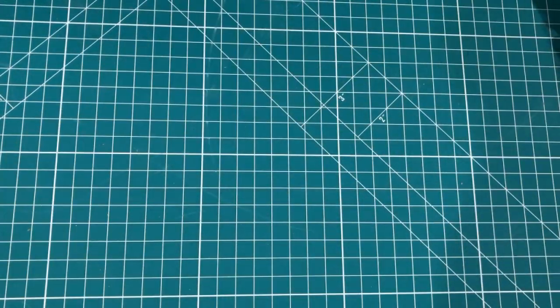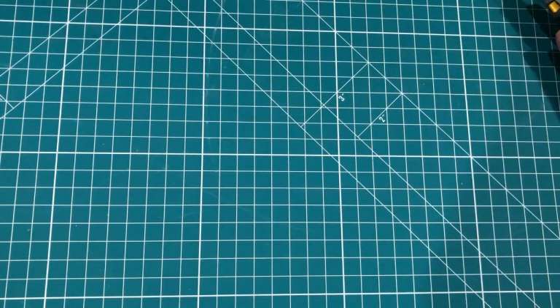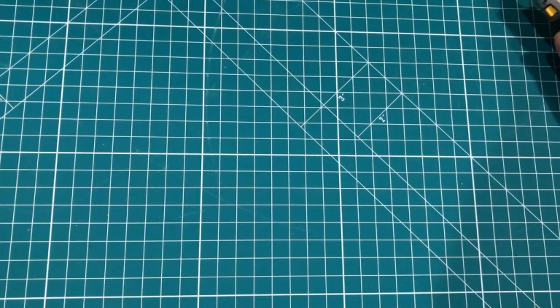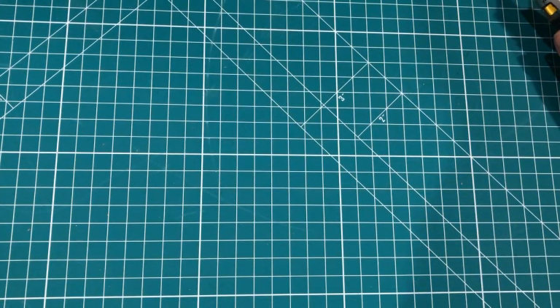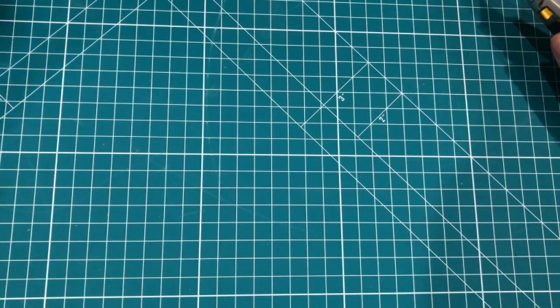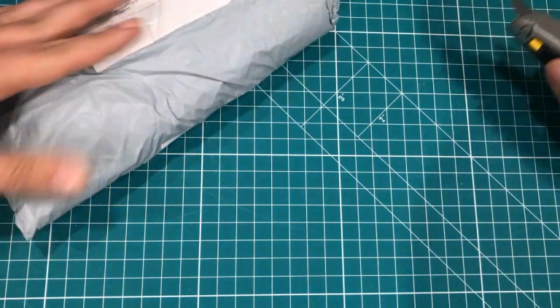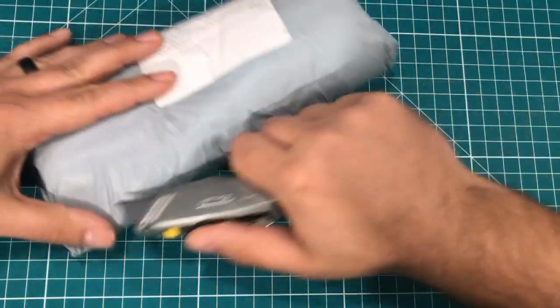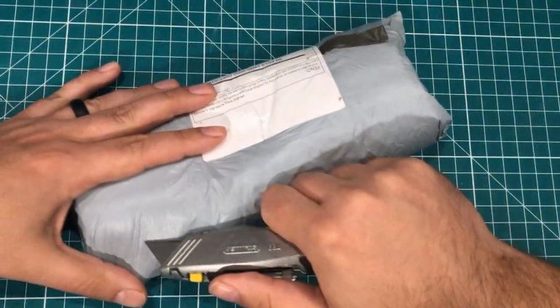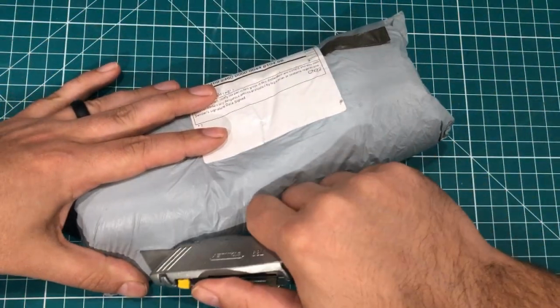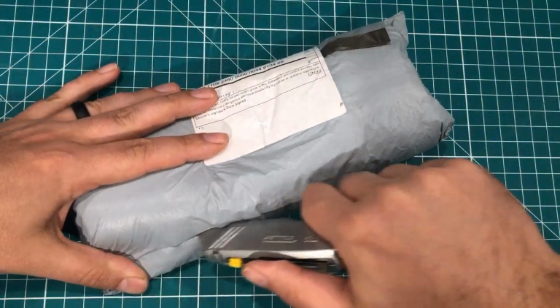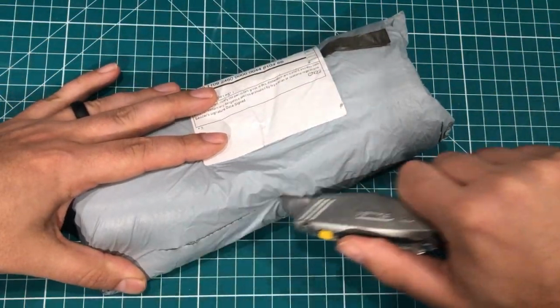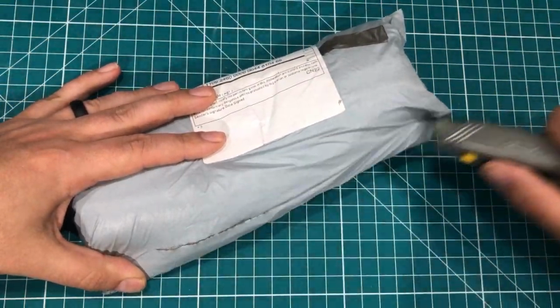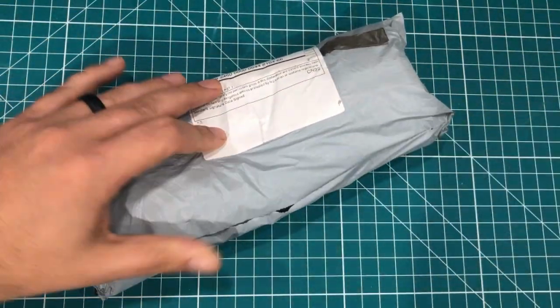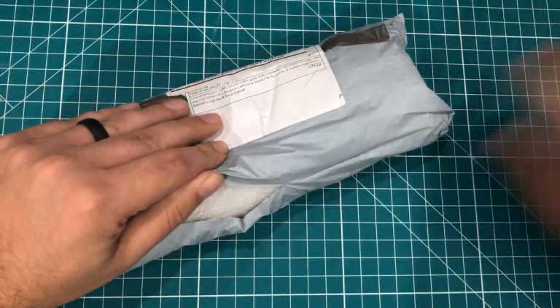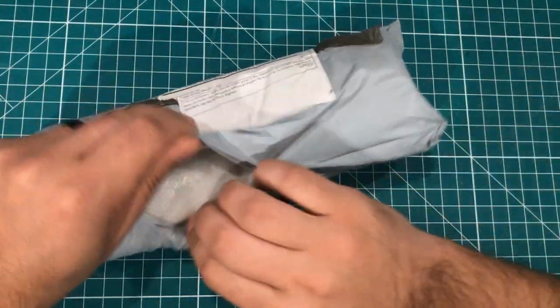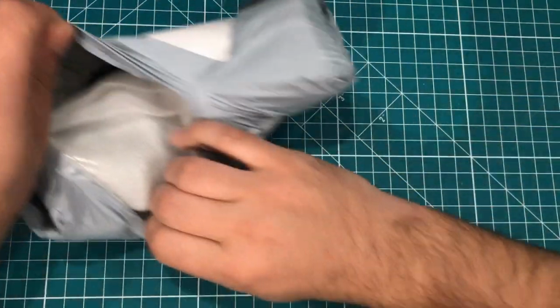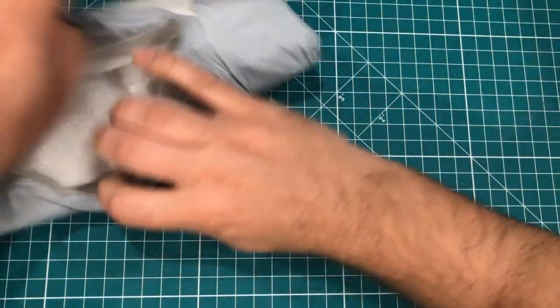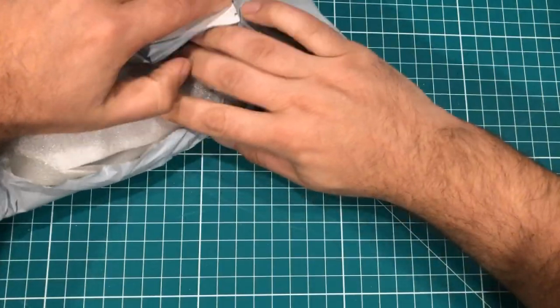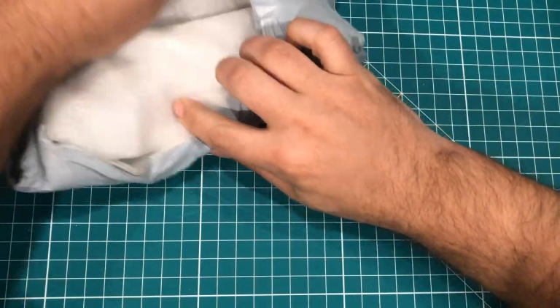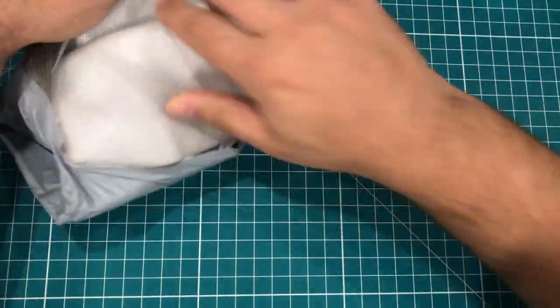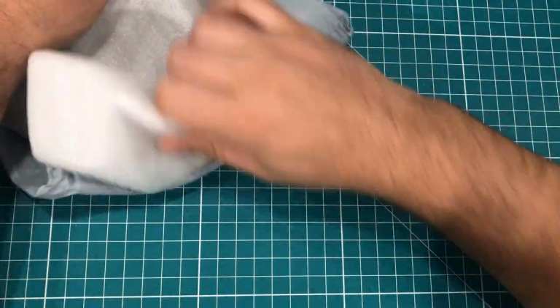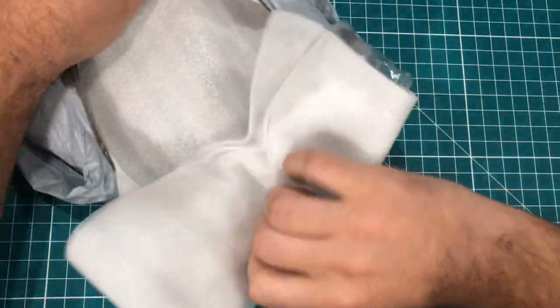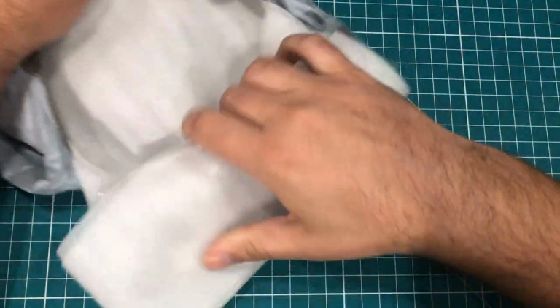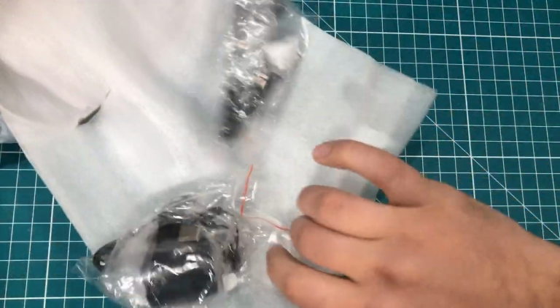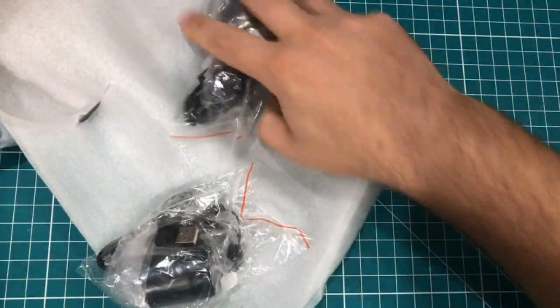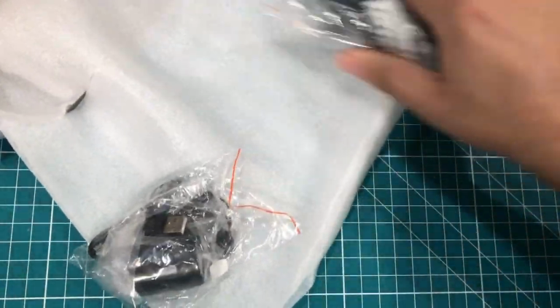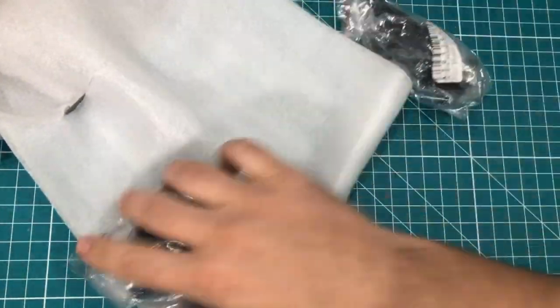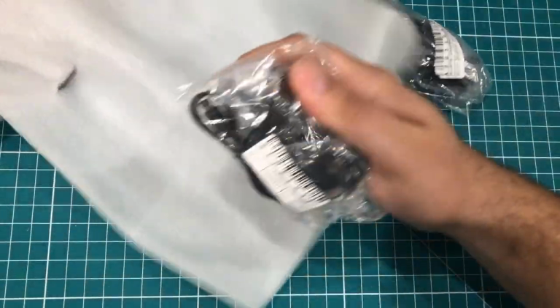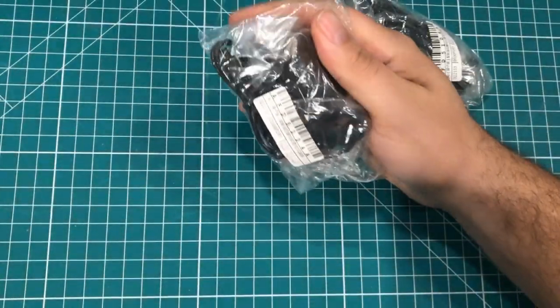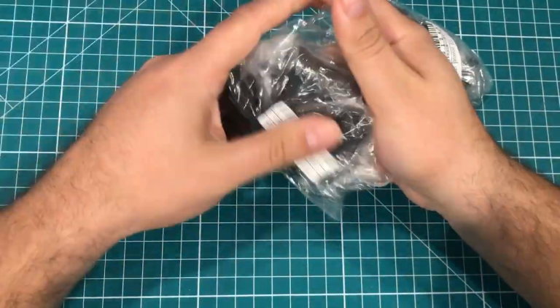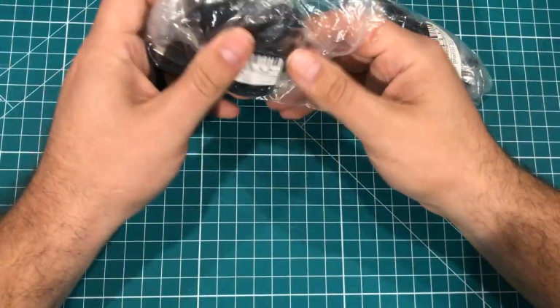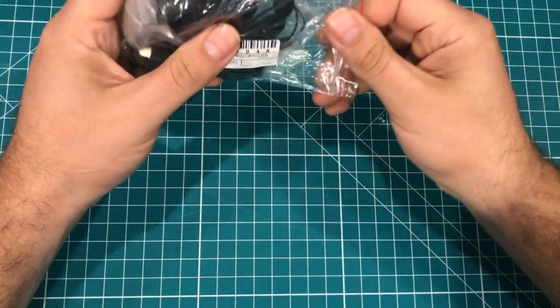Most of these things seem to have my address all over them. Let's go ahead and open this one — it feels a little spongy inside. Still don't know what it is.